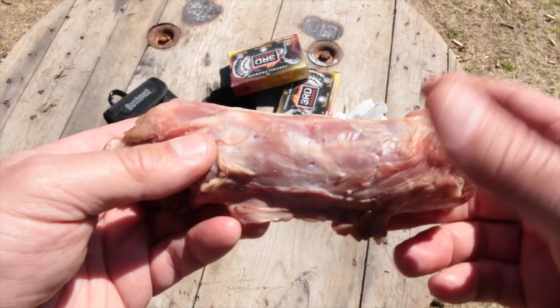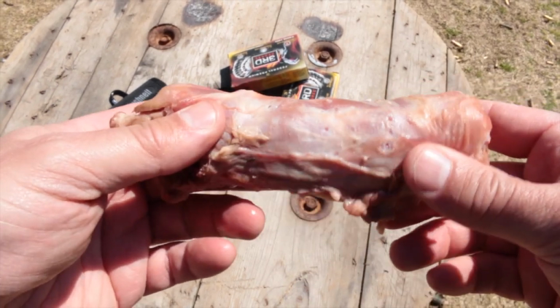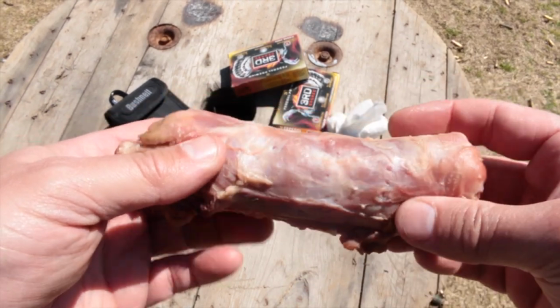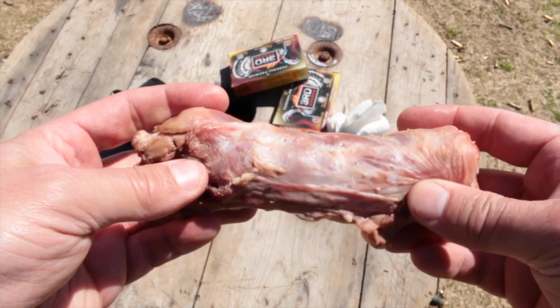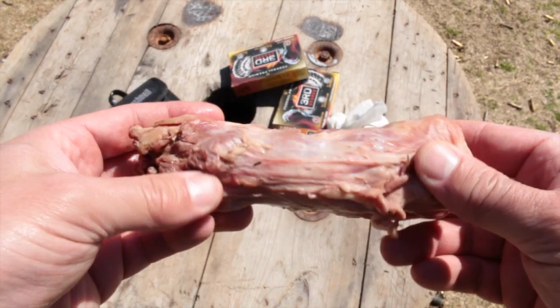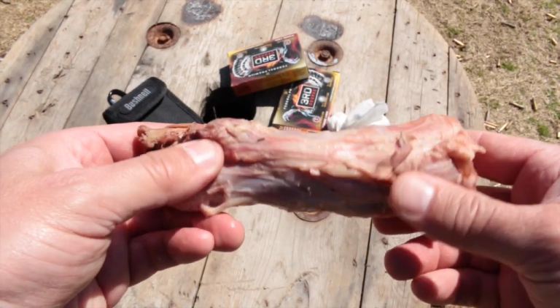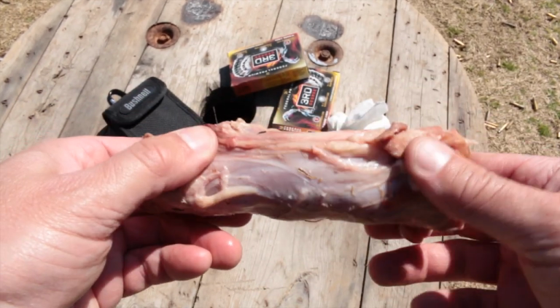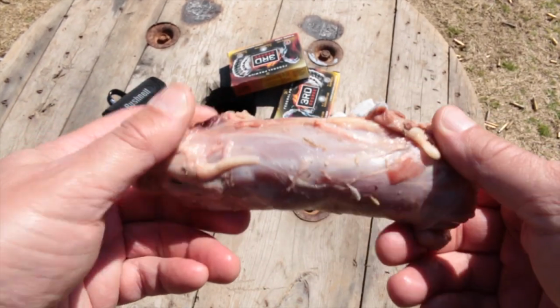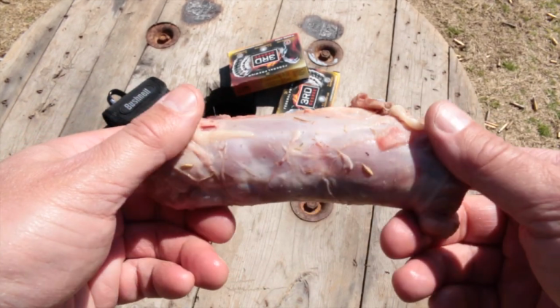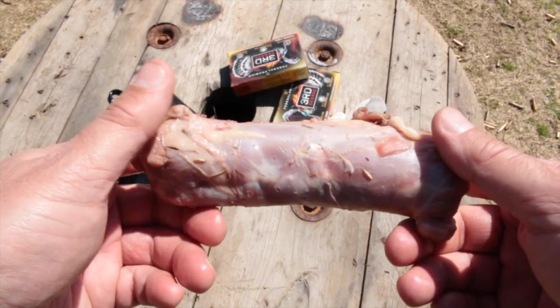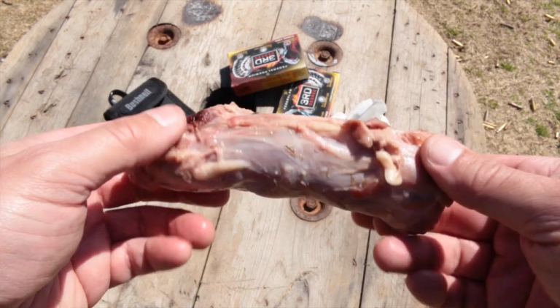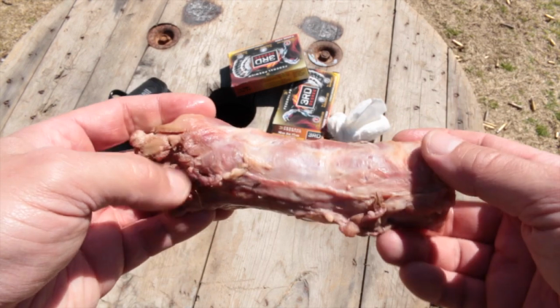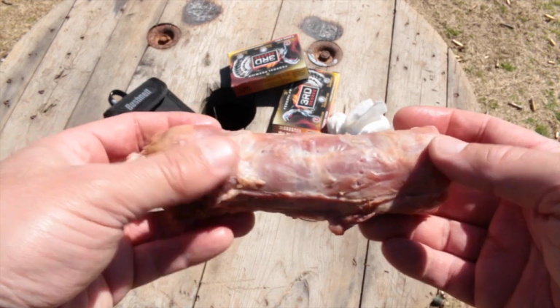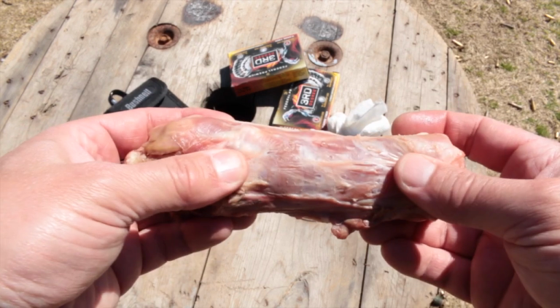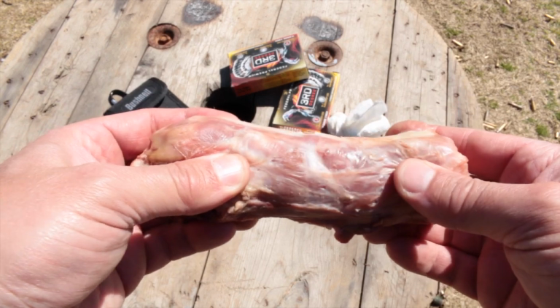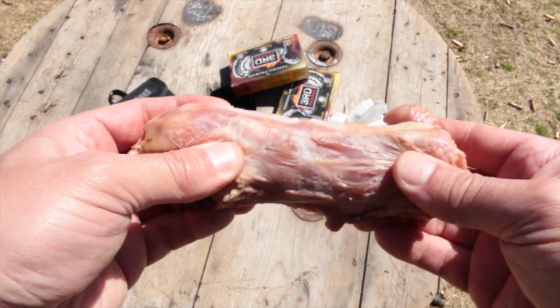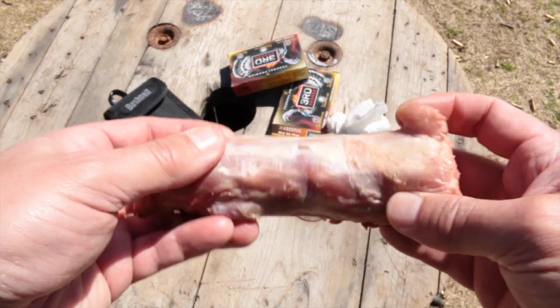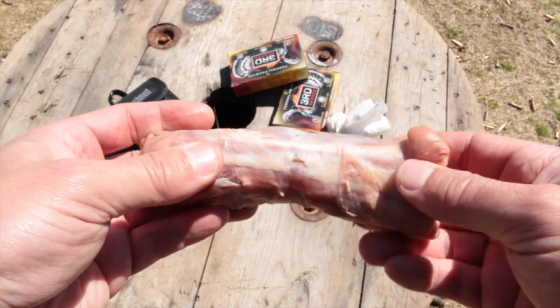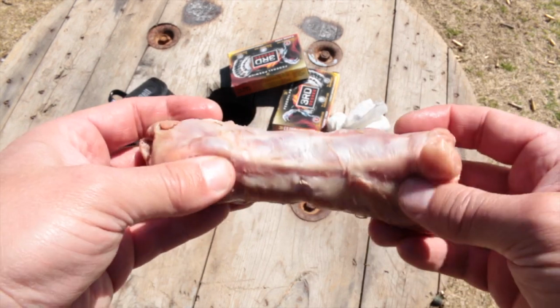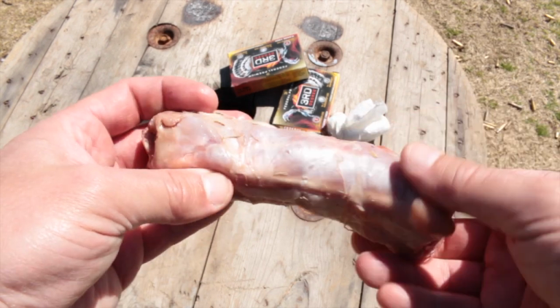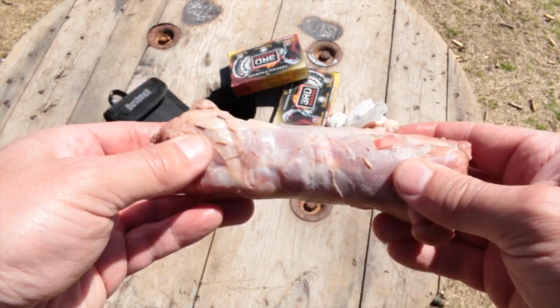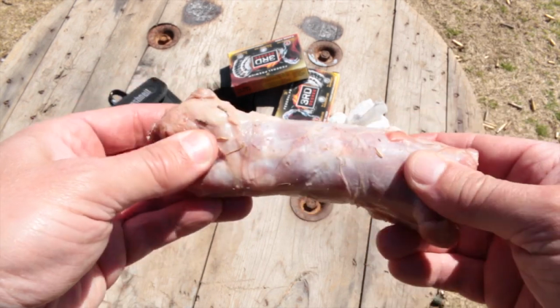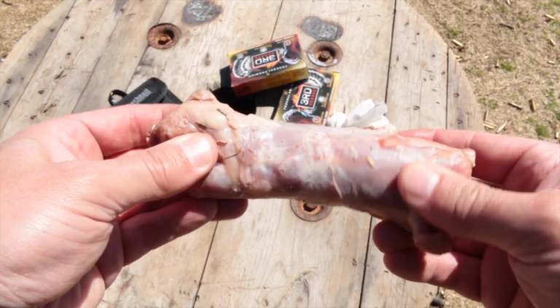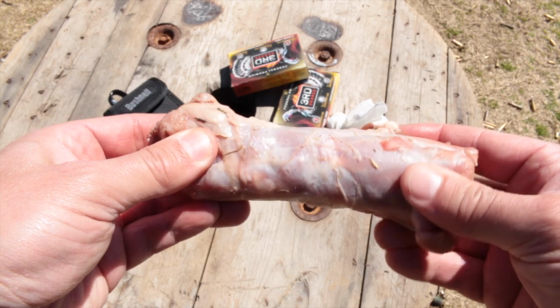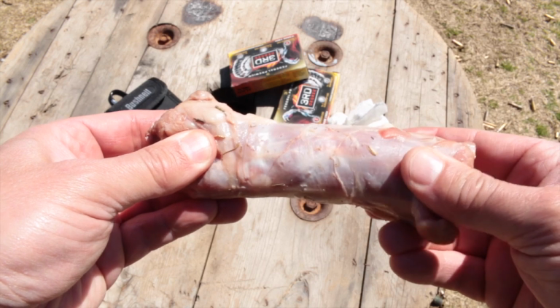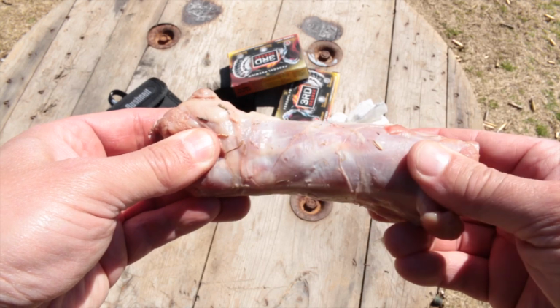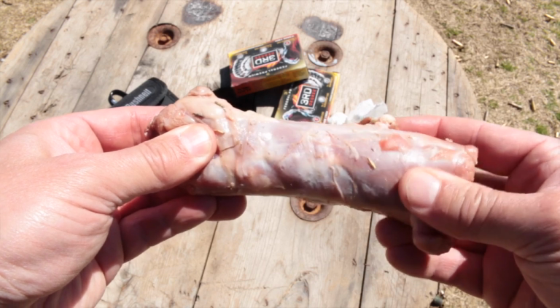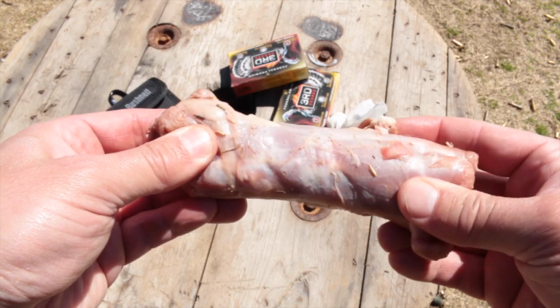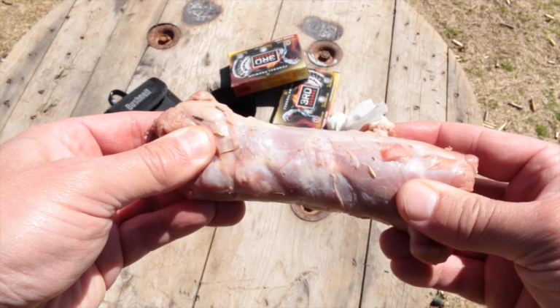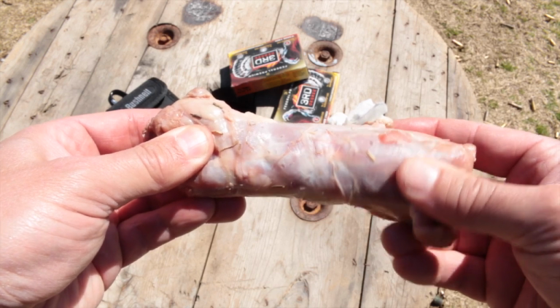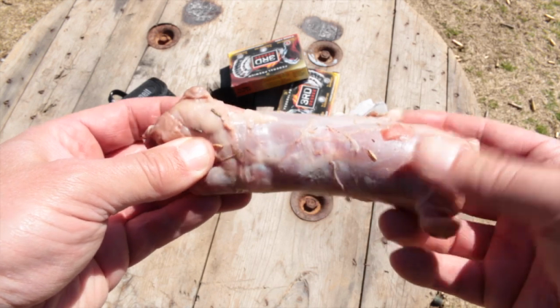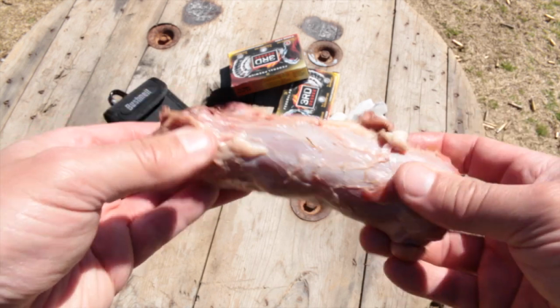That's pretty awesome, and of course if you look at the target itself there are plenty of pellets in the brain area too. This is one seriously dead tom — that clicking you hear is a broken neck.